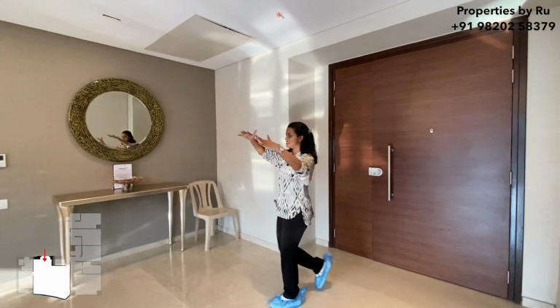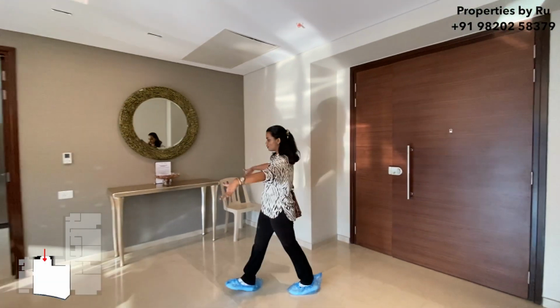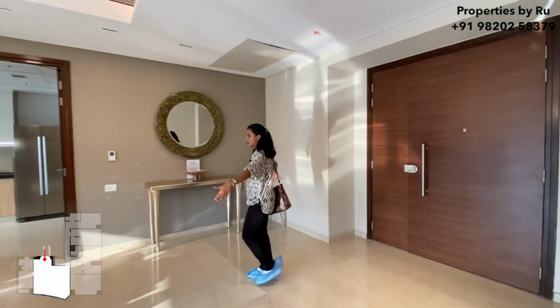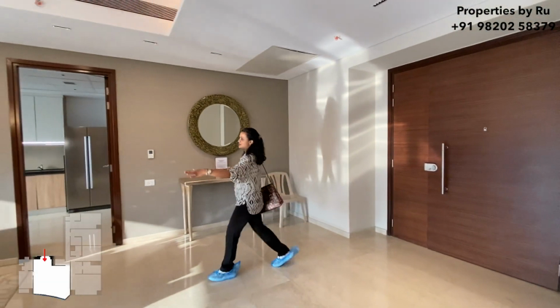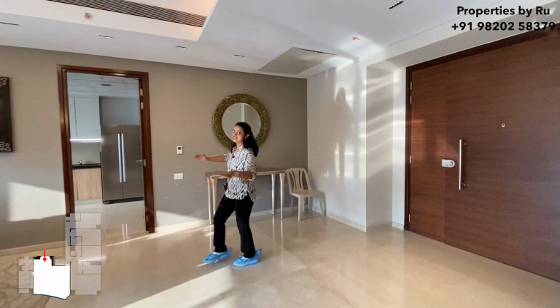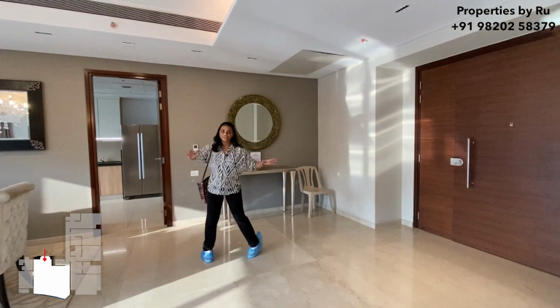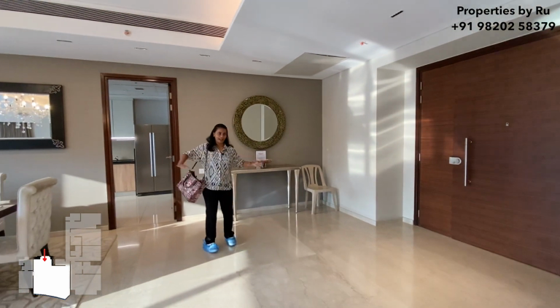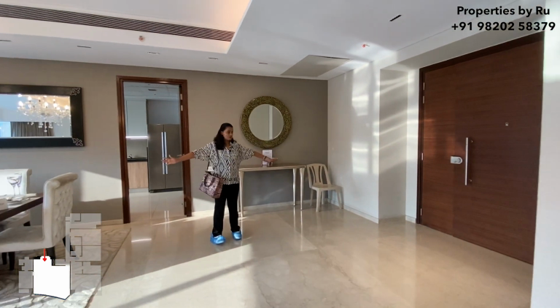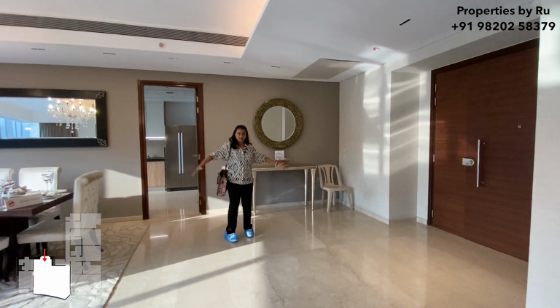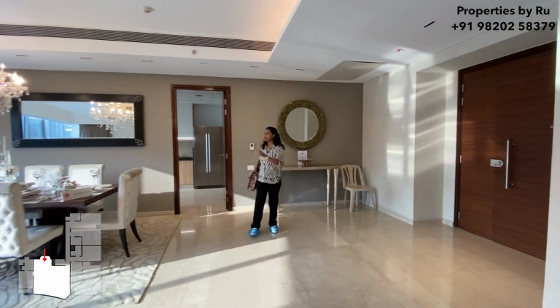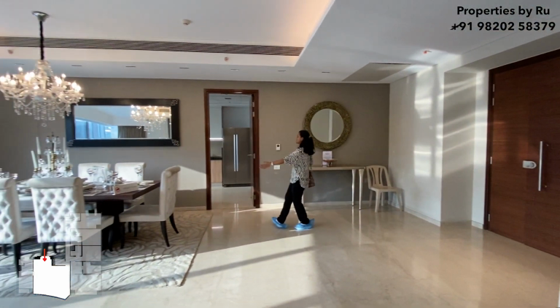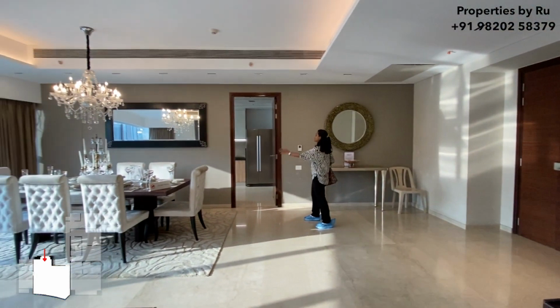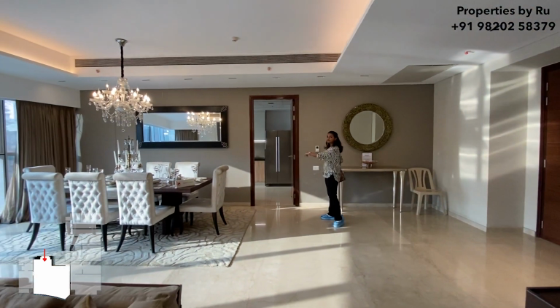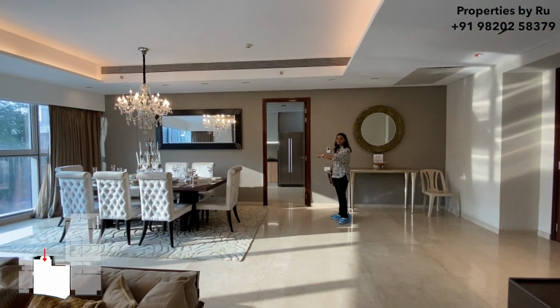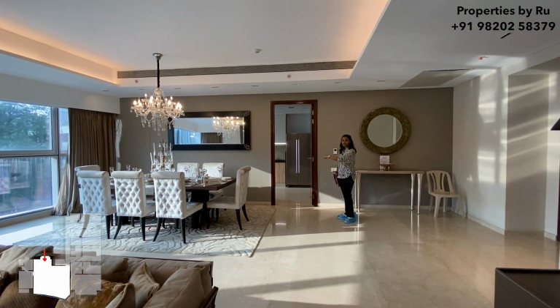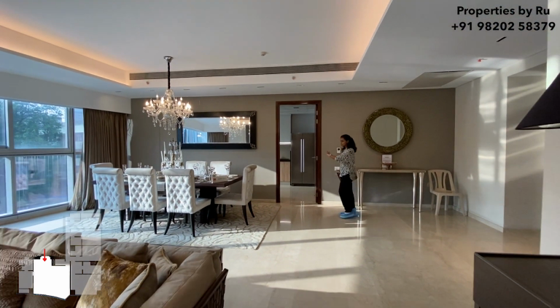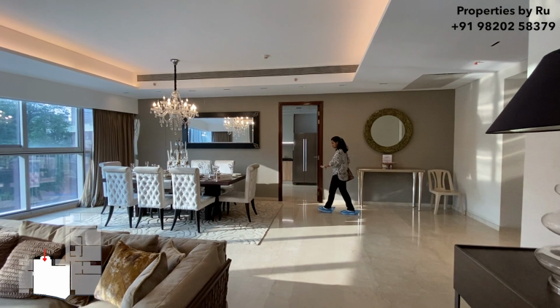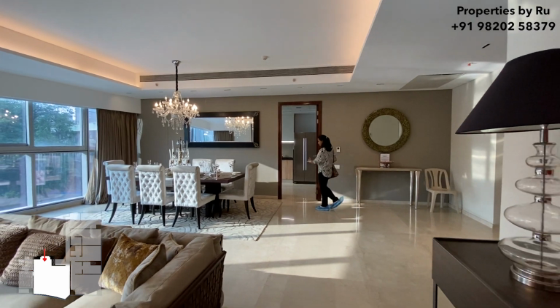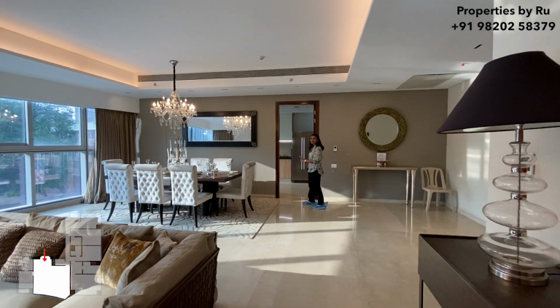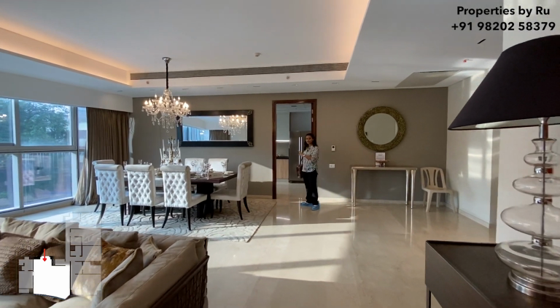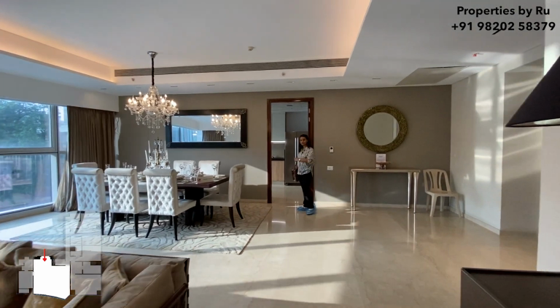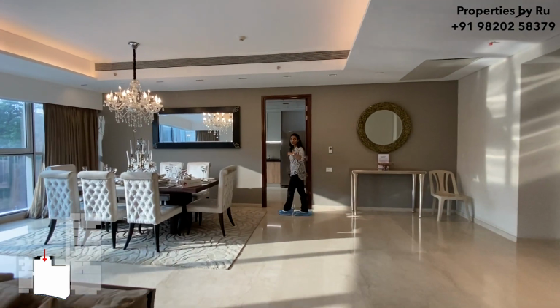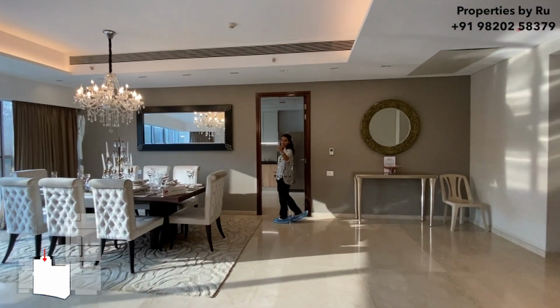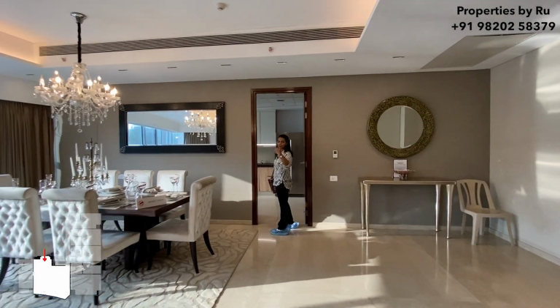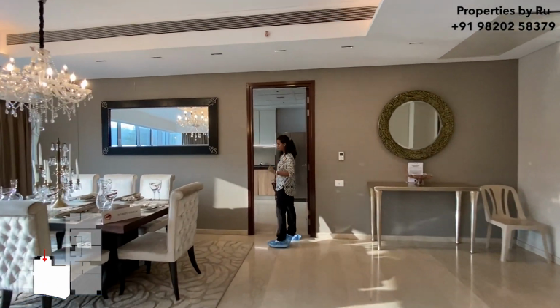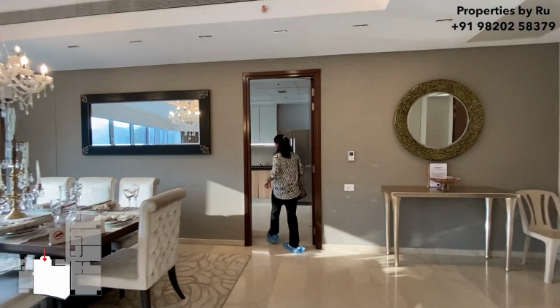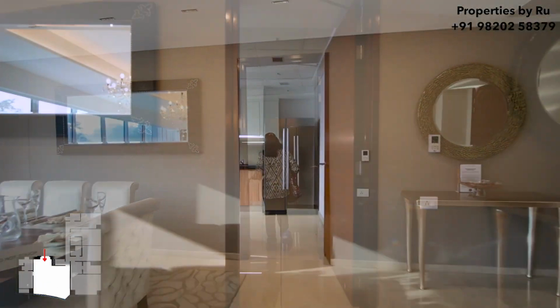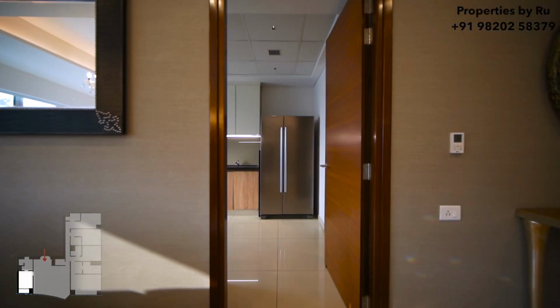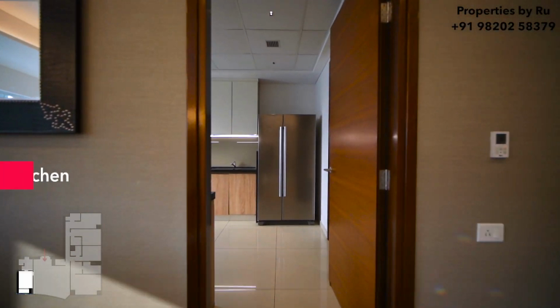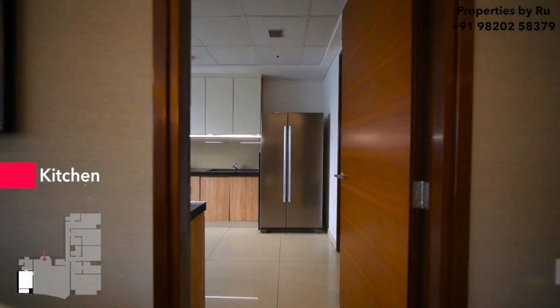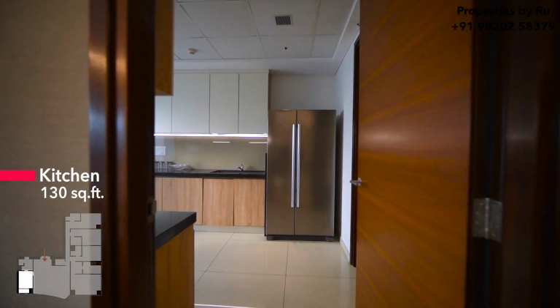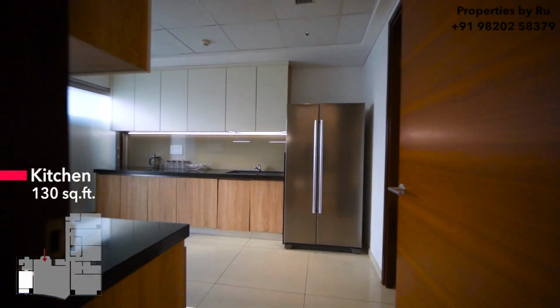As you can see, this over here is your dining space. Right next to your dining space is your attached kitchen. Let's have a look at the kitchen first and then continue to our living area. This is your massive kitchen space.